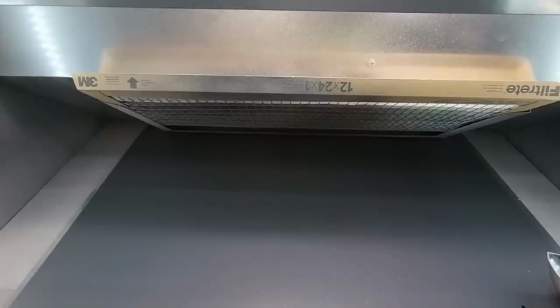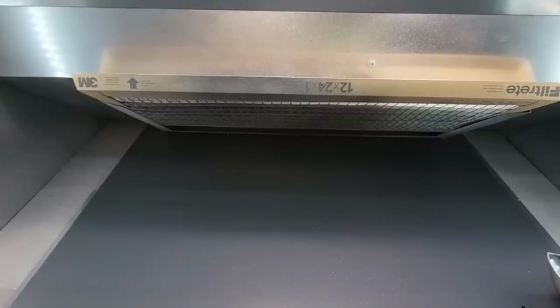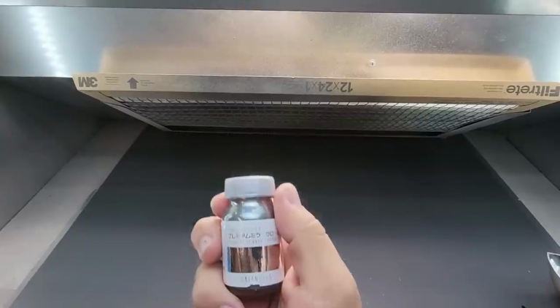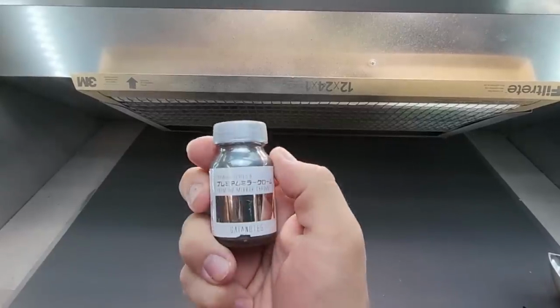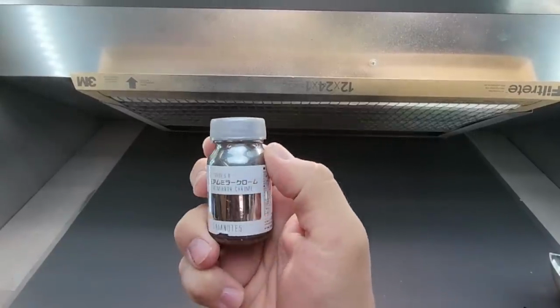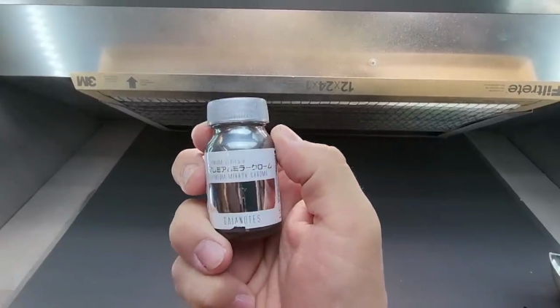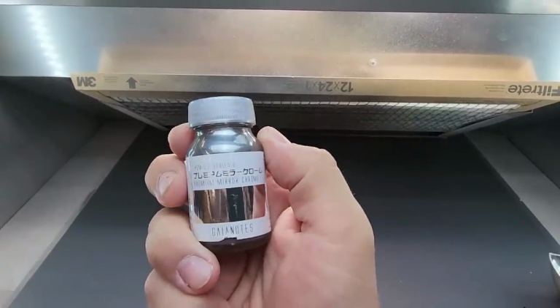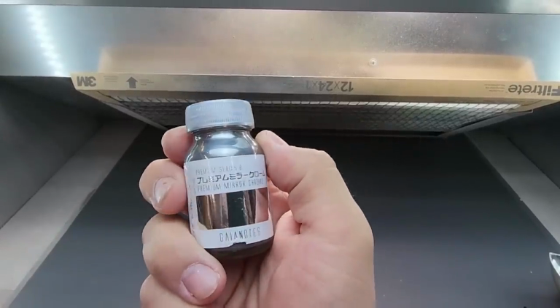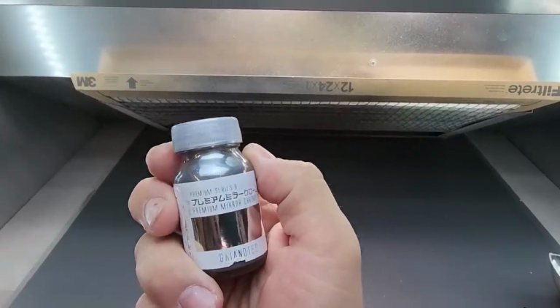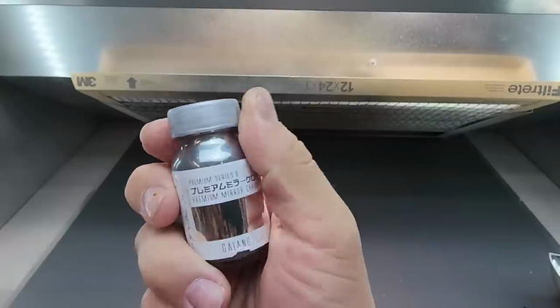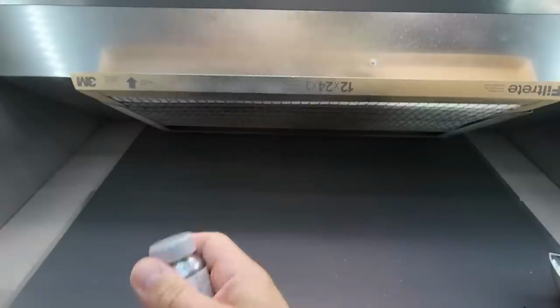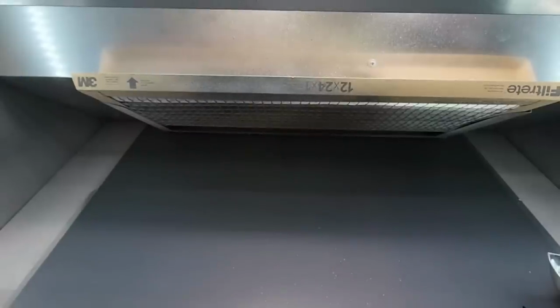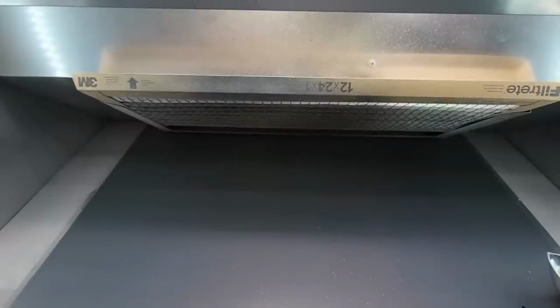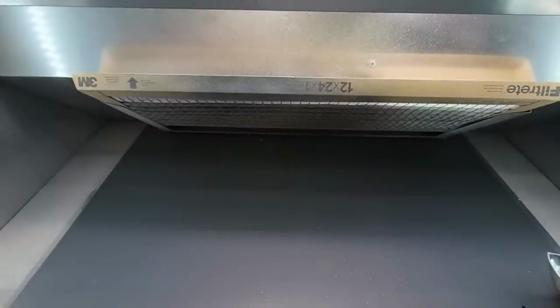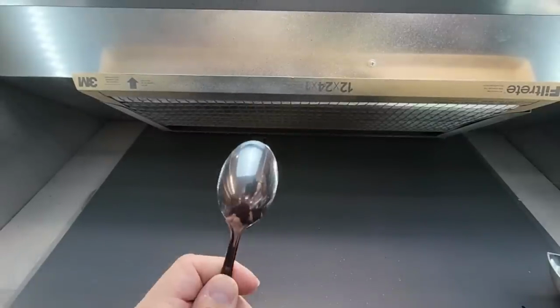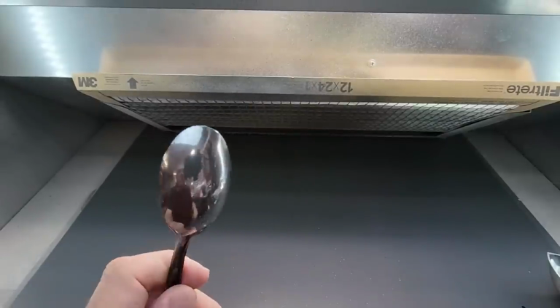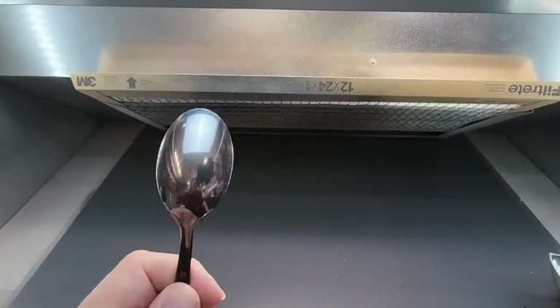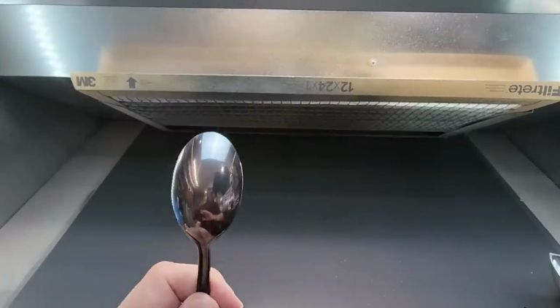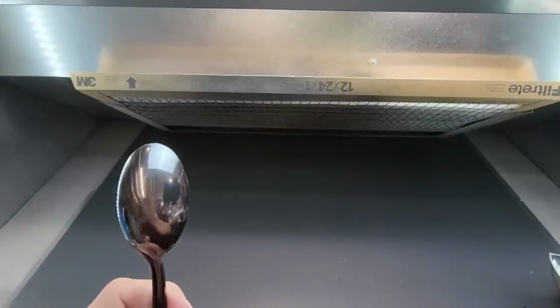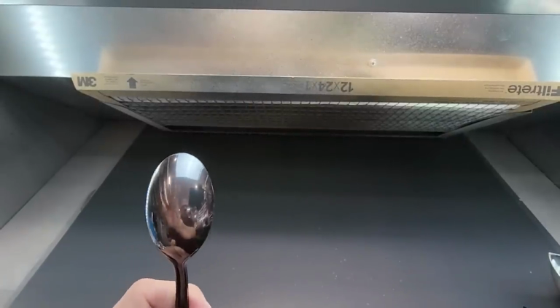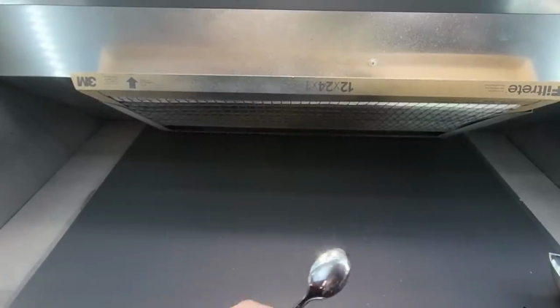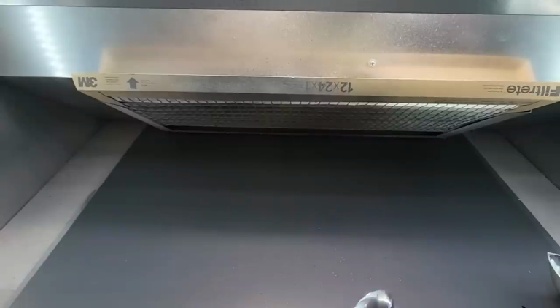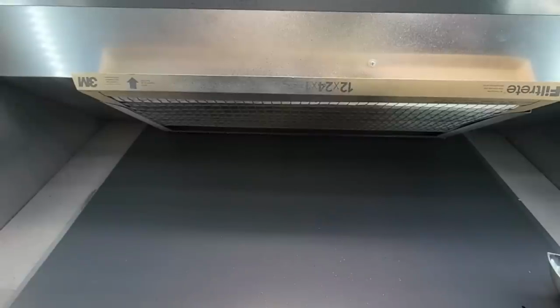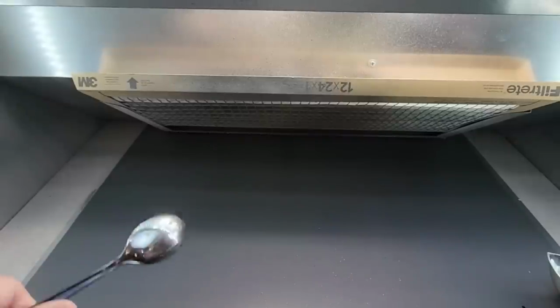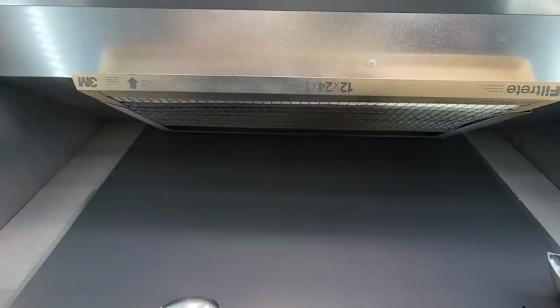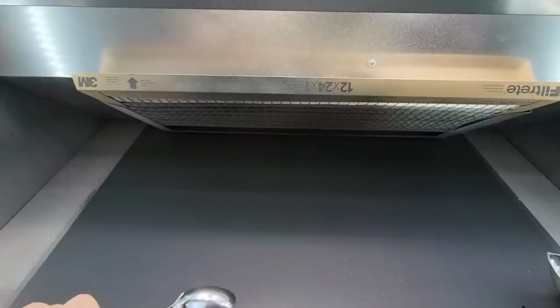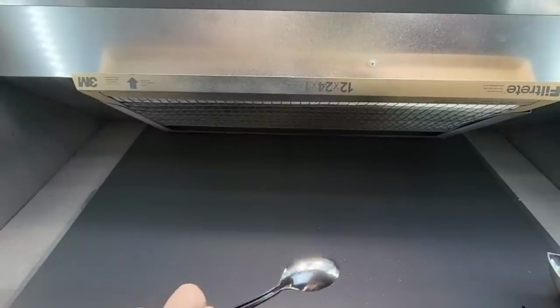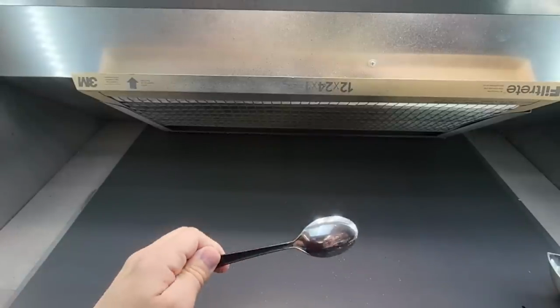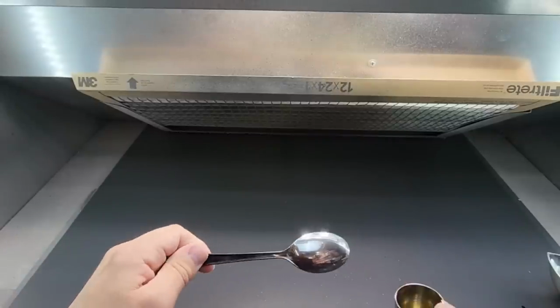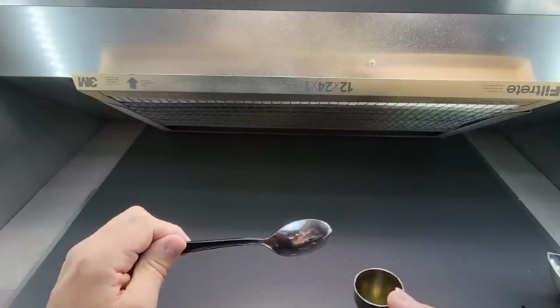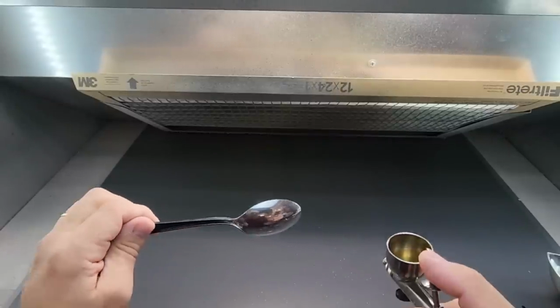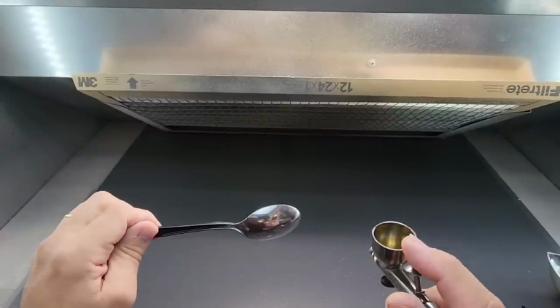Now here's the Gaia premium mirror chrome — Gaia Notes, not cheap, but it works and looks great. I did a video on this a year or two ago.